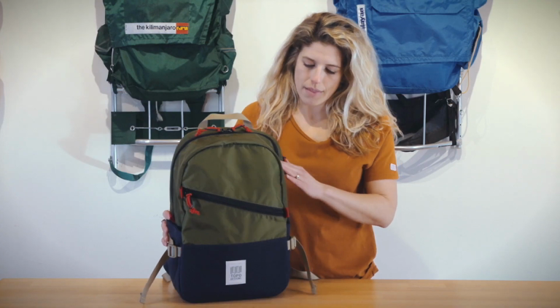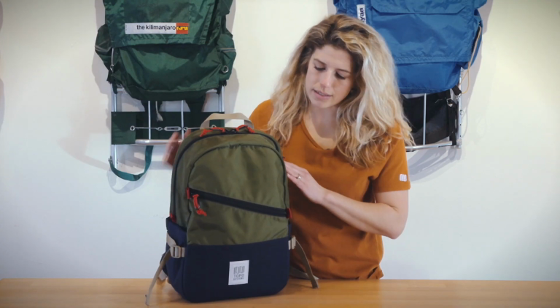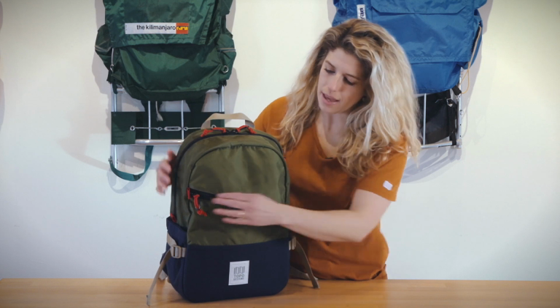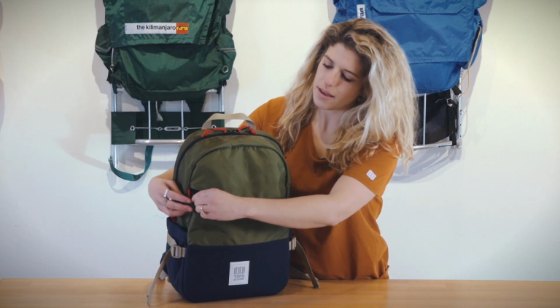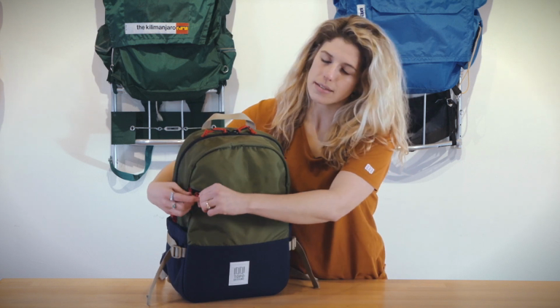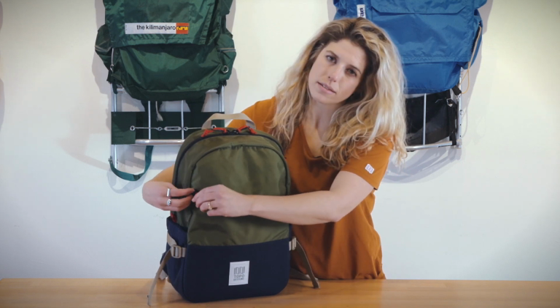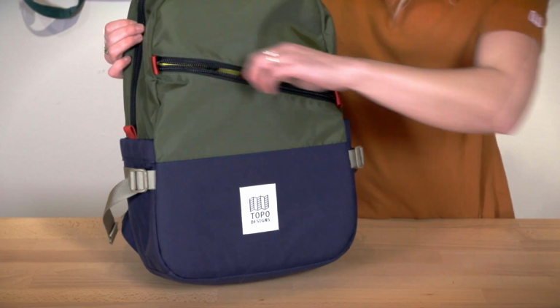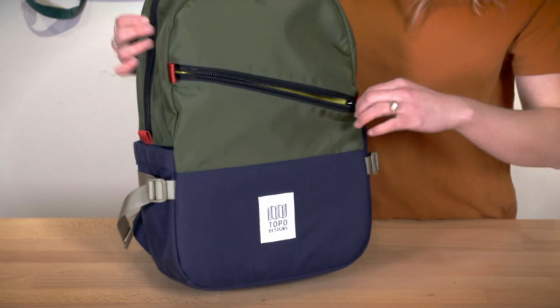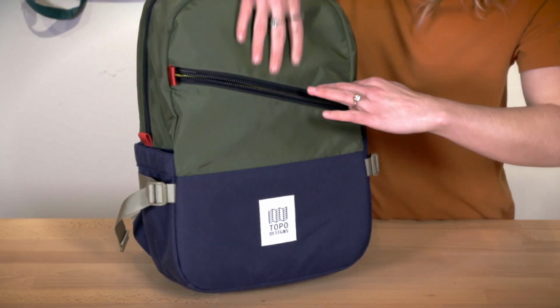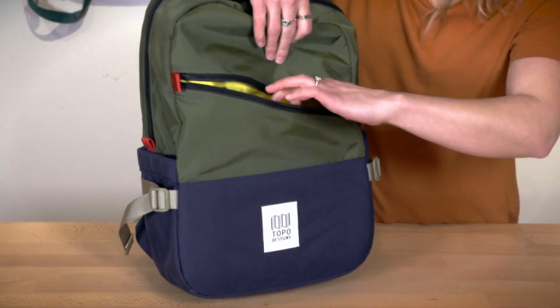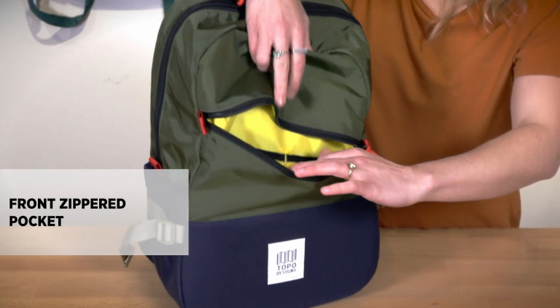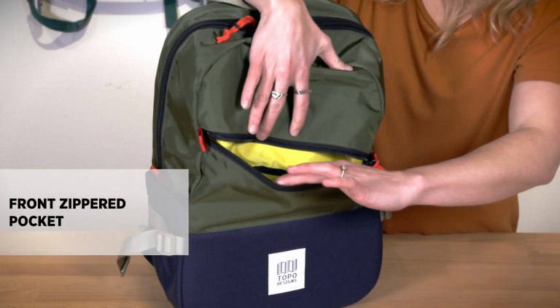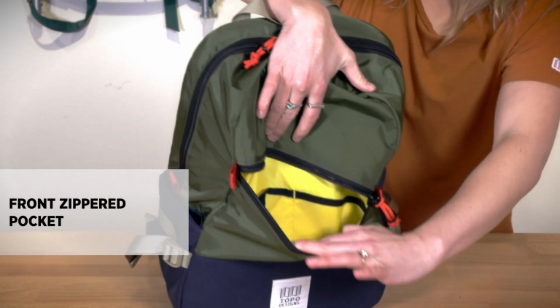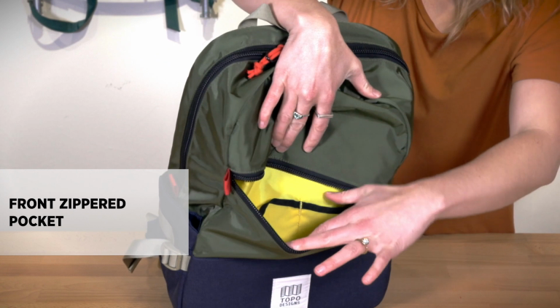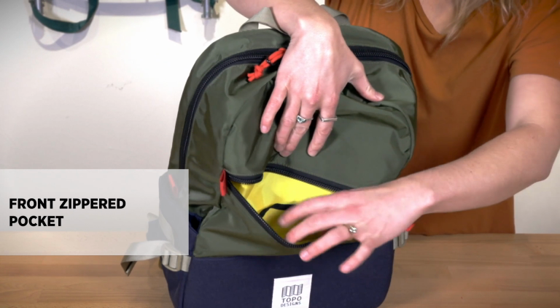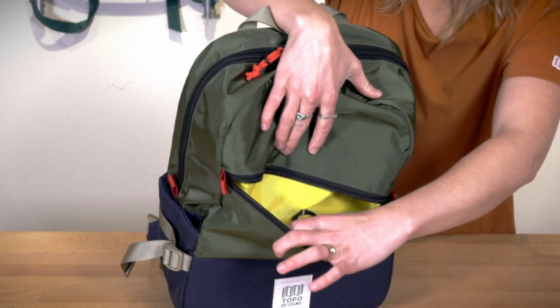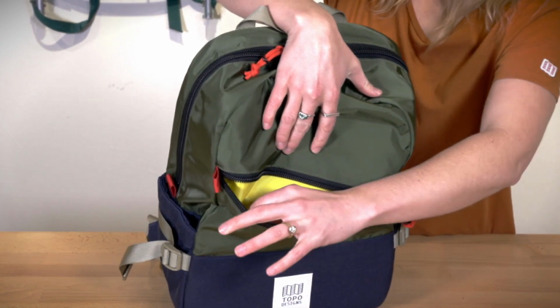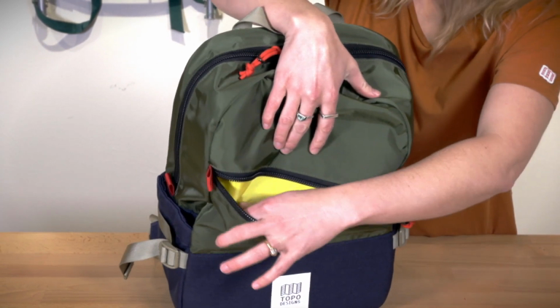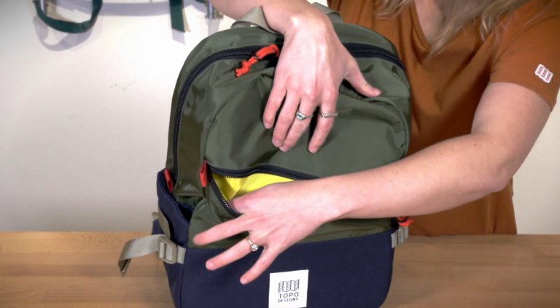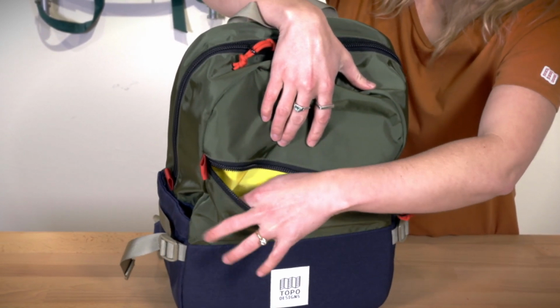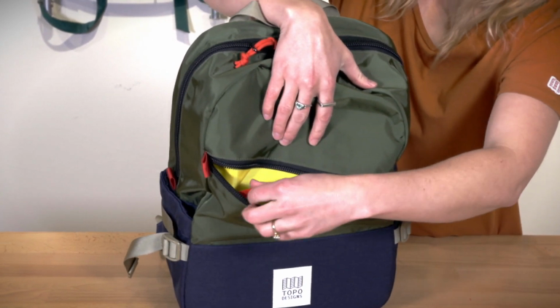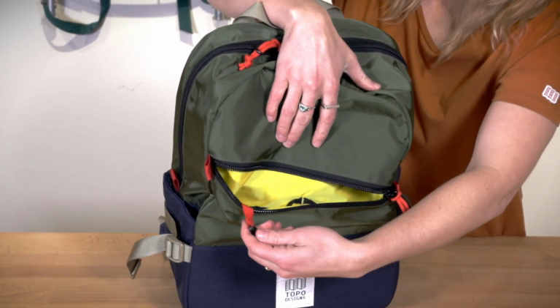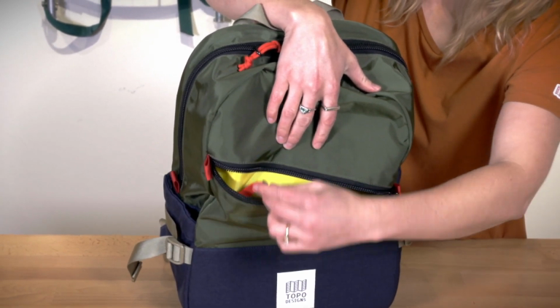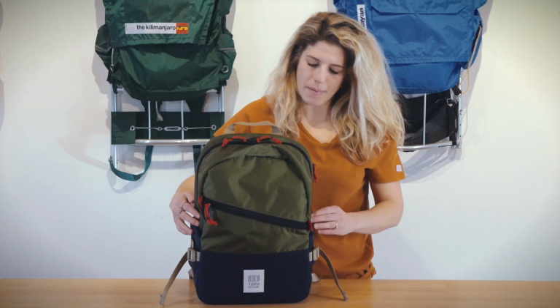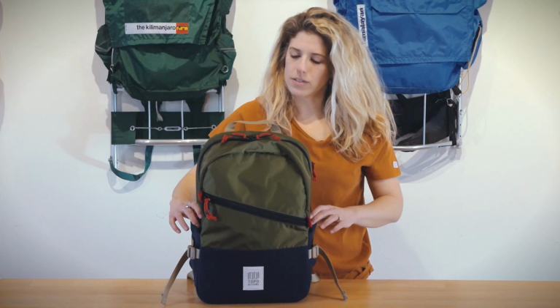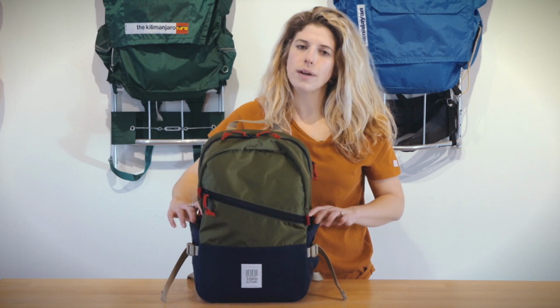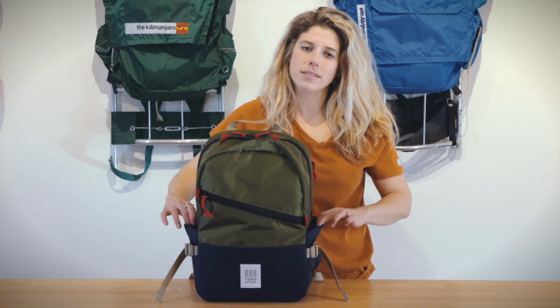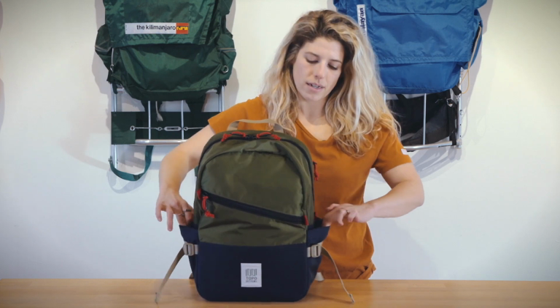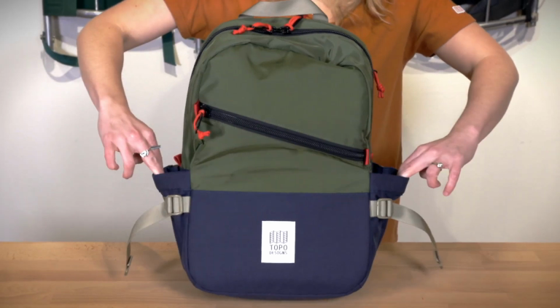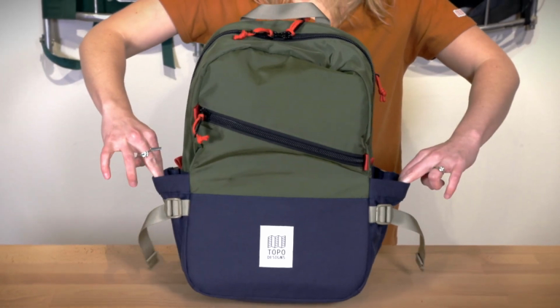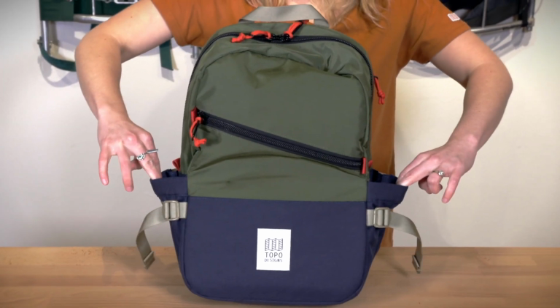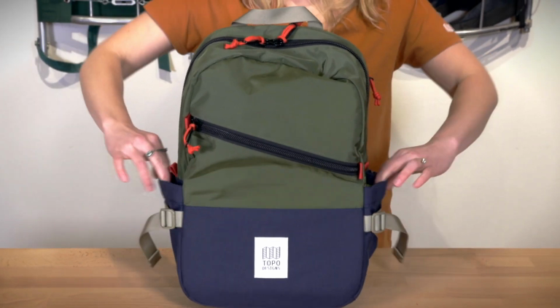There is an exterior zippered compartment with two slip-in divider pockets on the front, as well as a key clip. The bag also has two exterior extendable water bottle pockets.